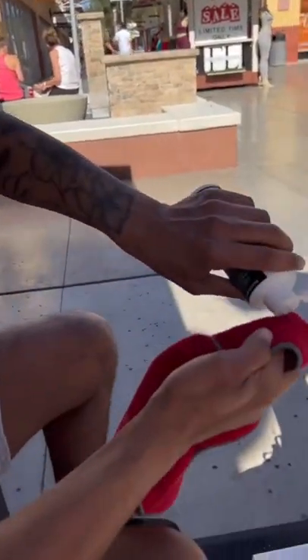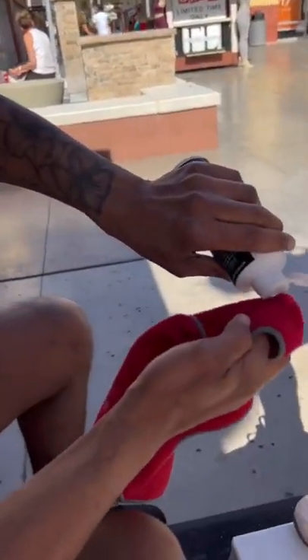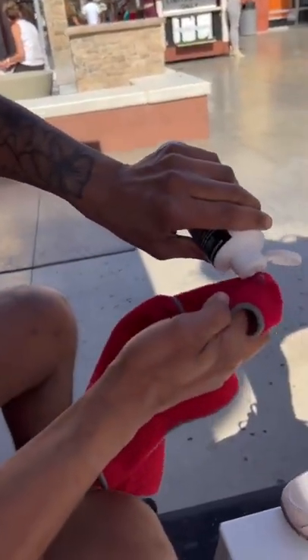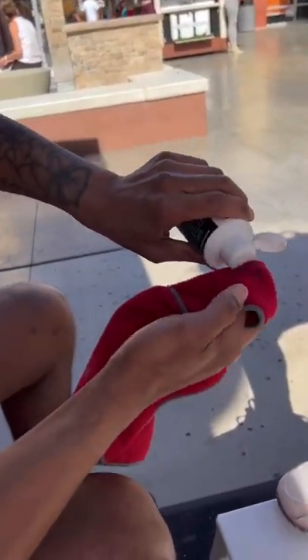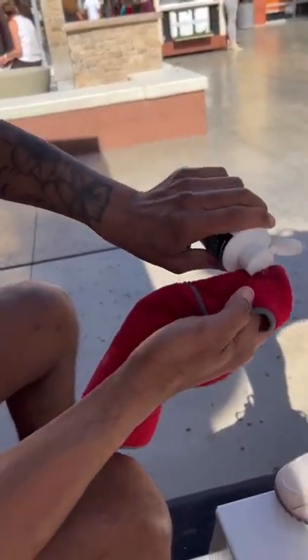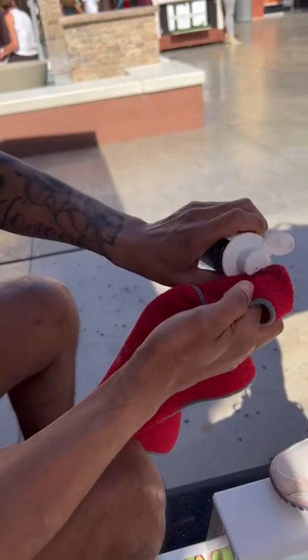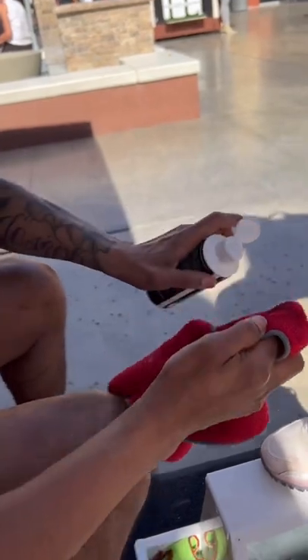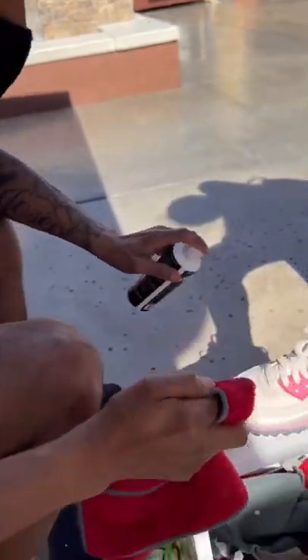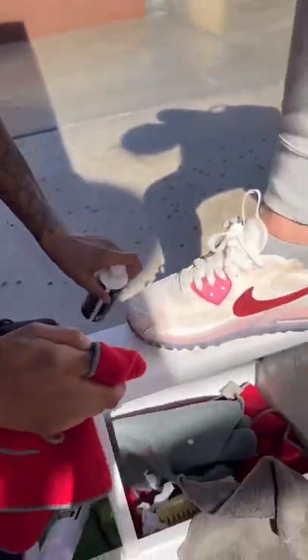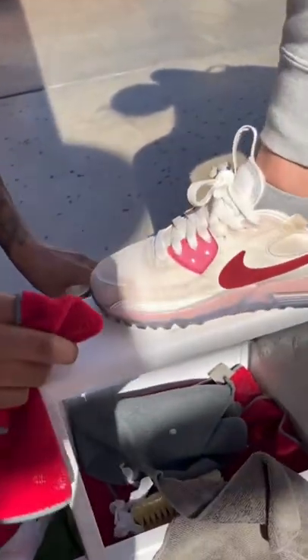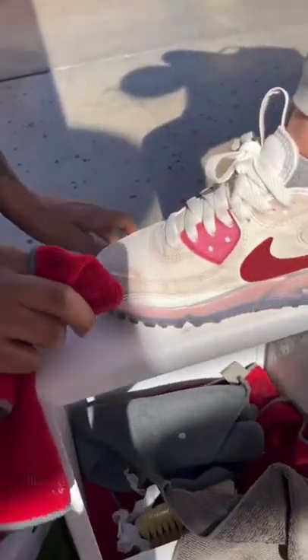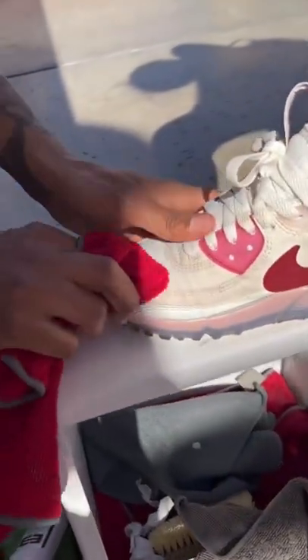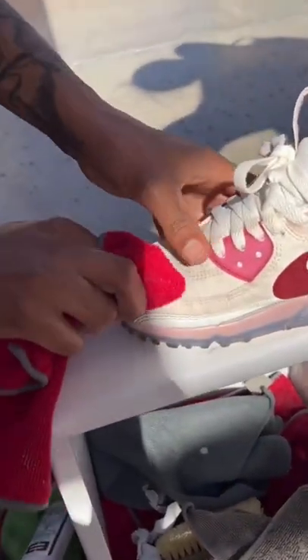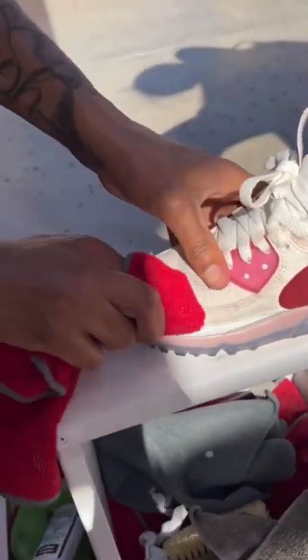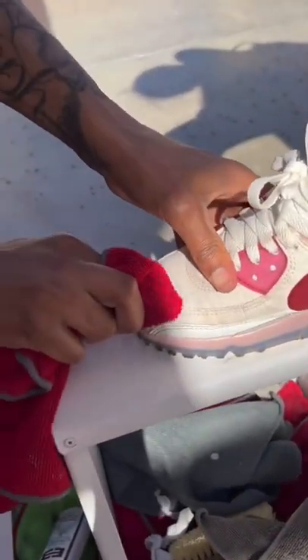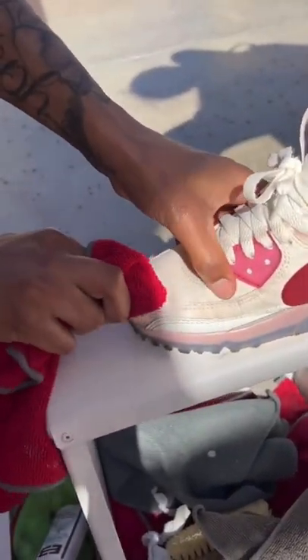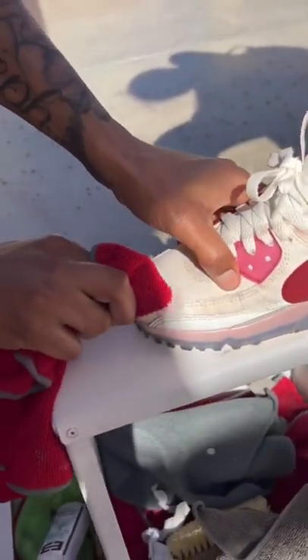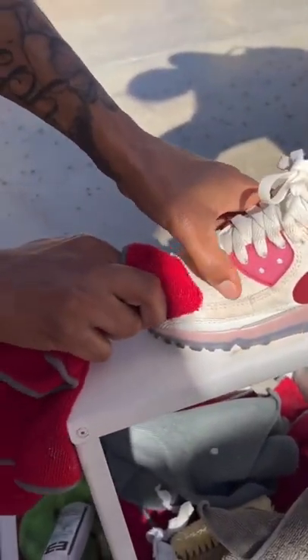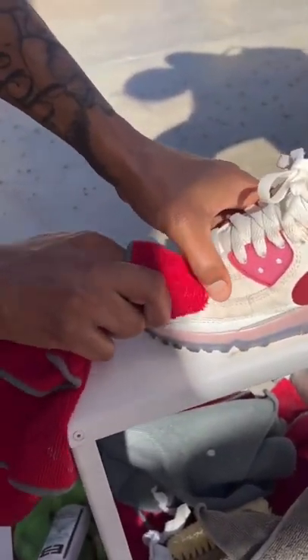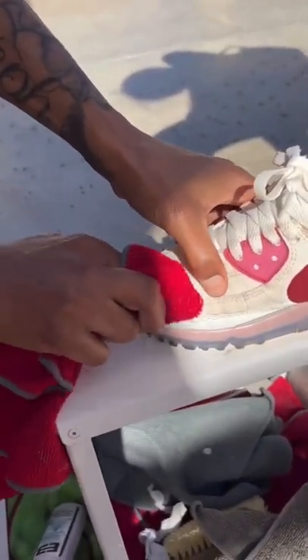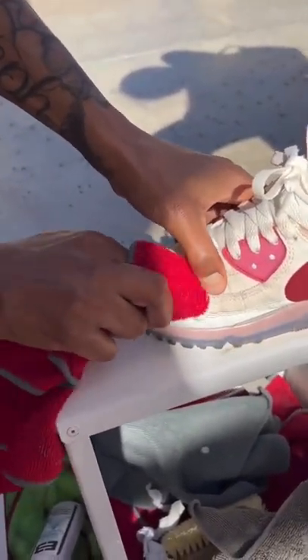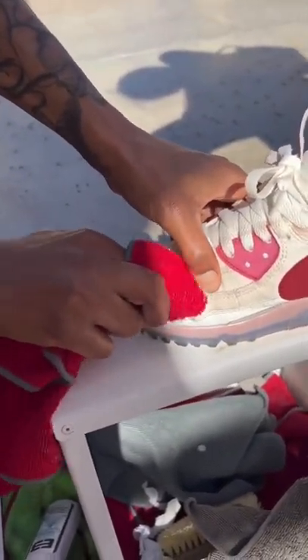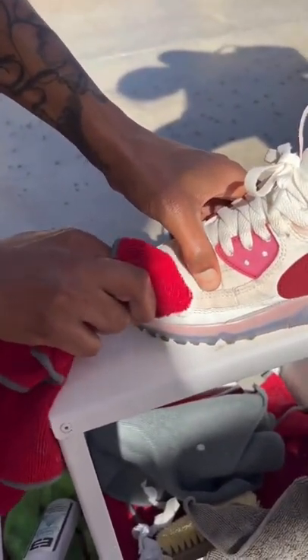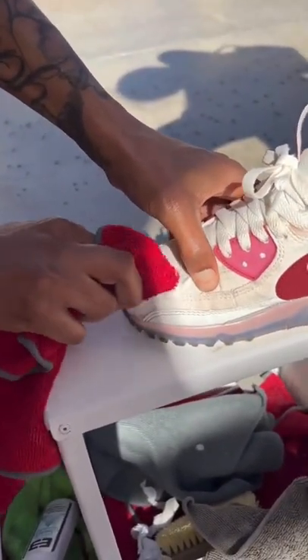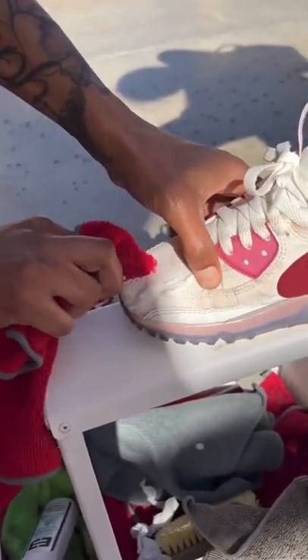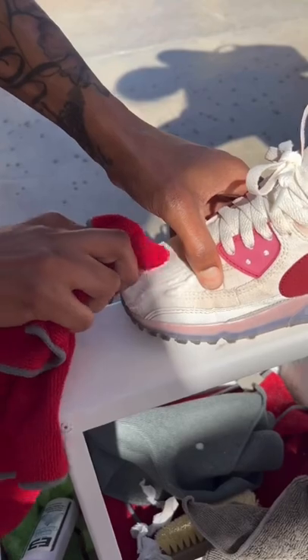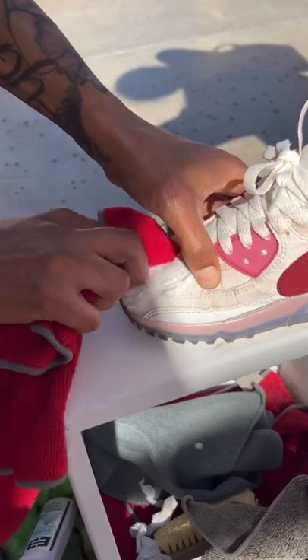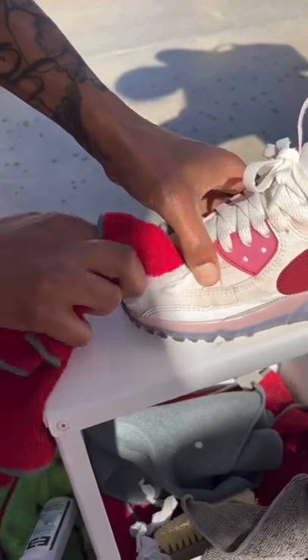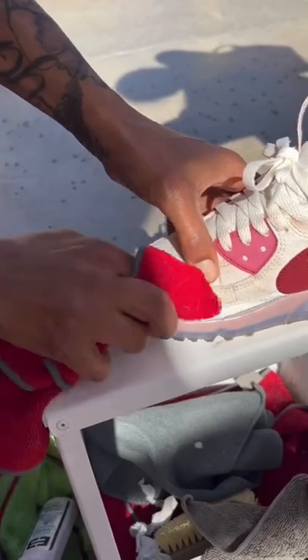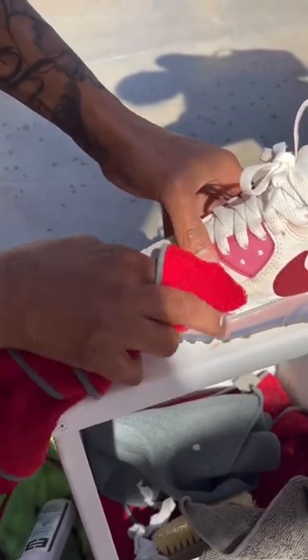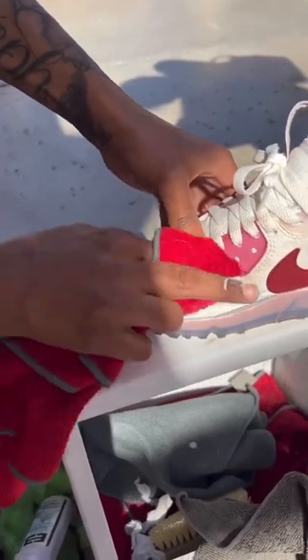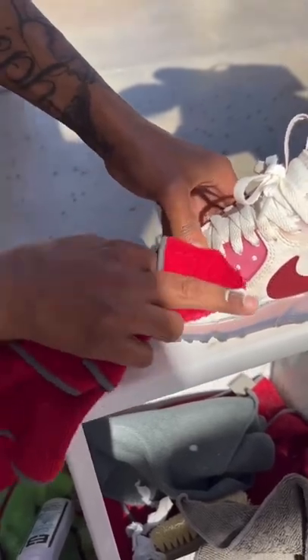Put the cleaner directly on the shoe and just go right over it yourself. That gets those deeper, tougher stains.